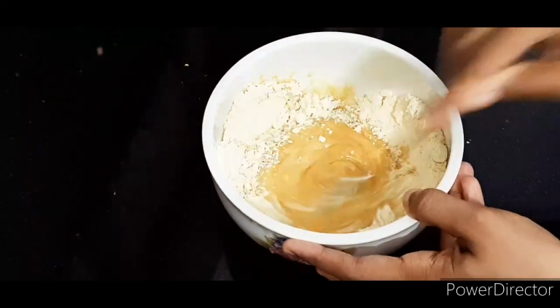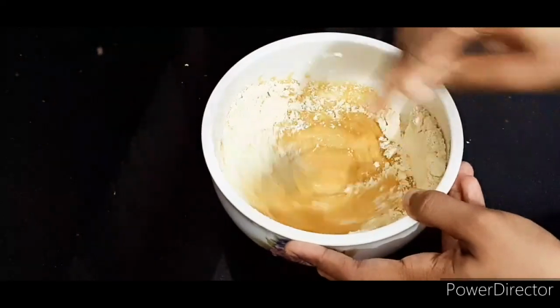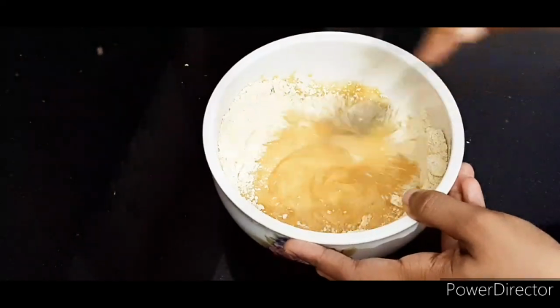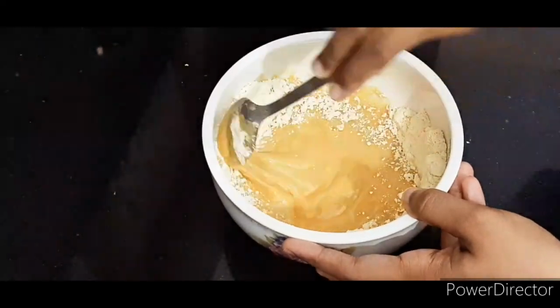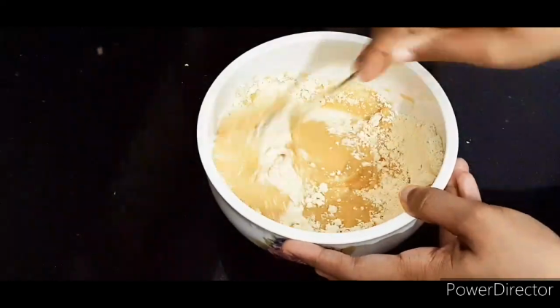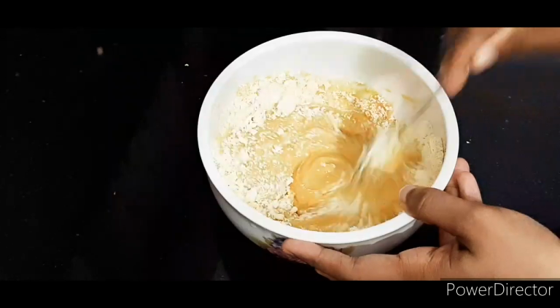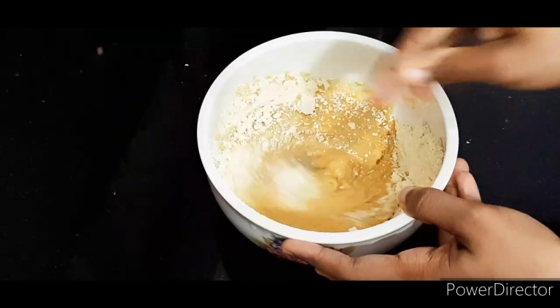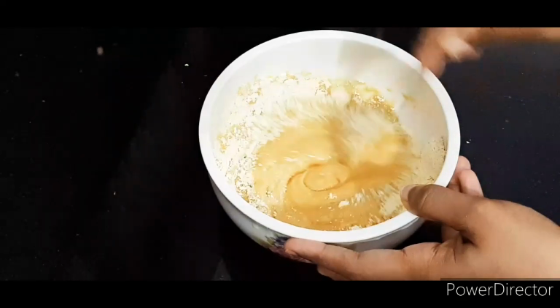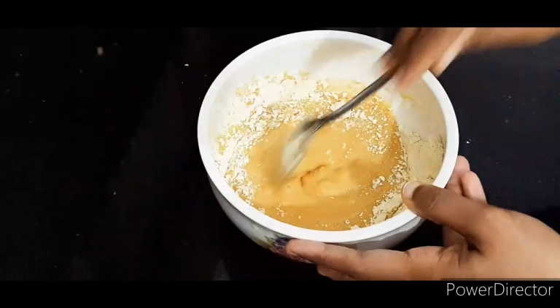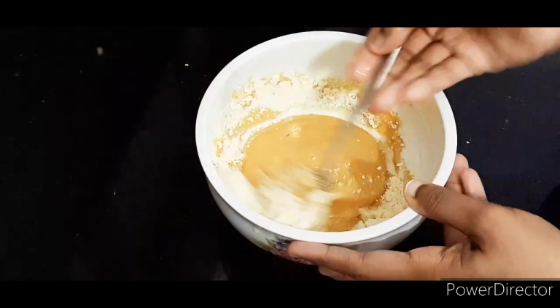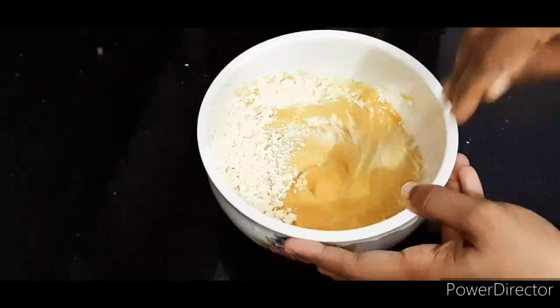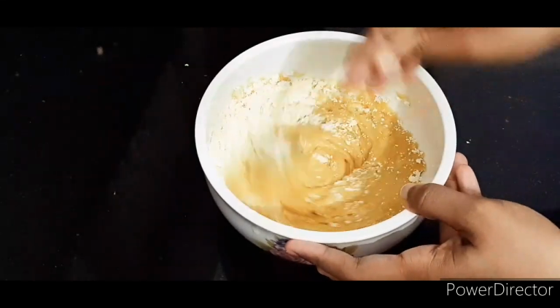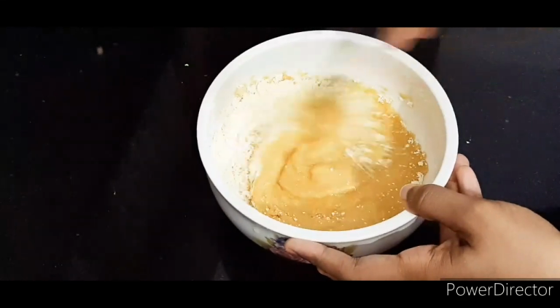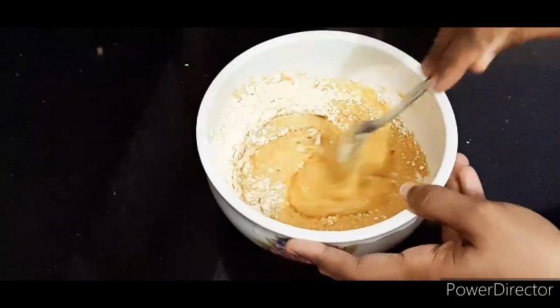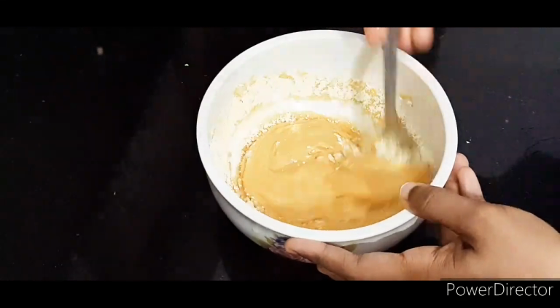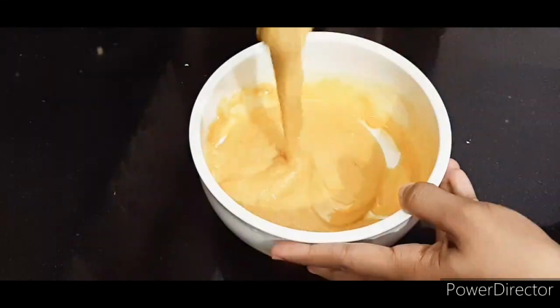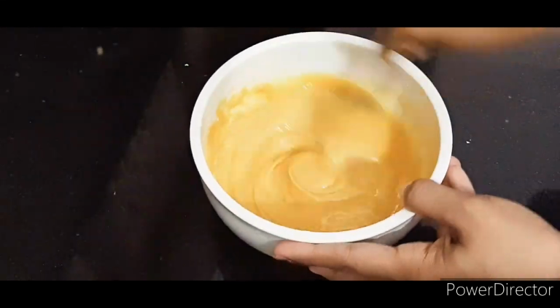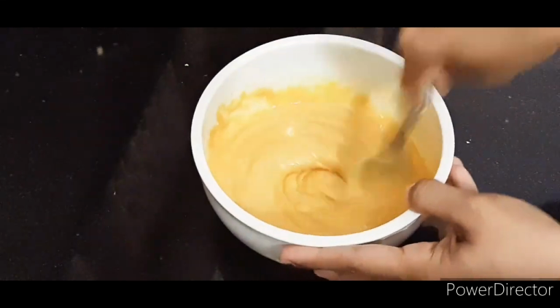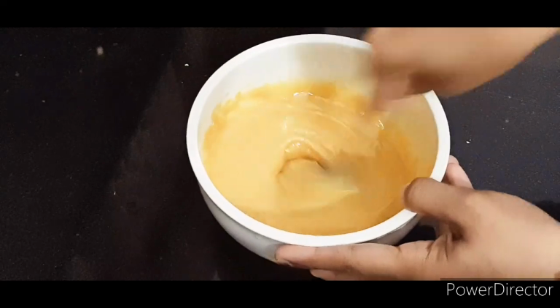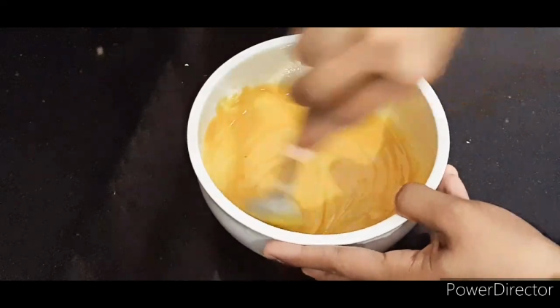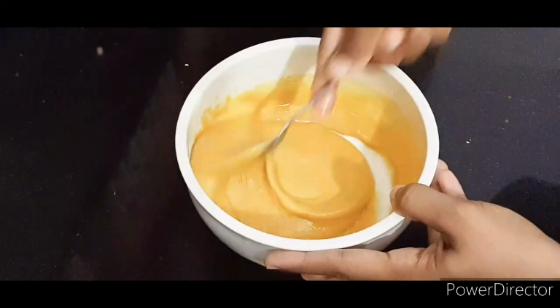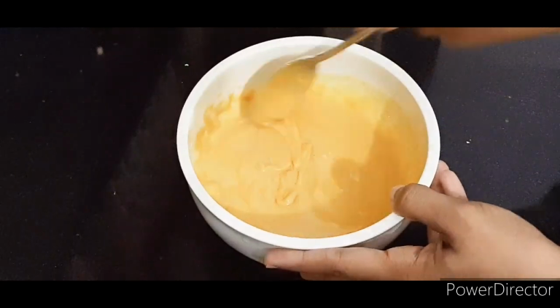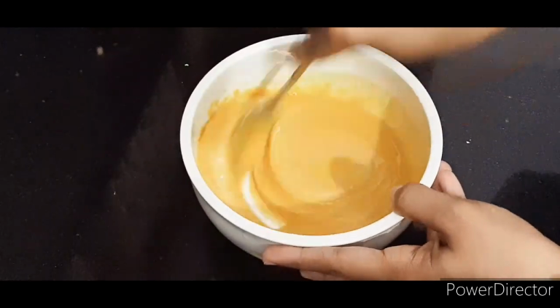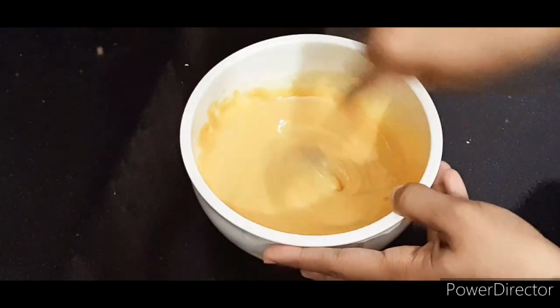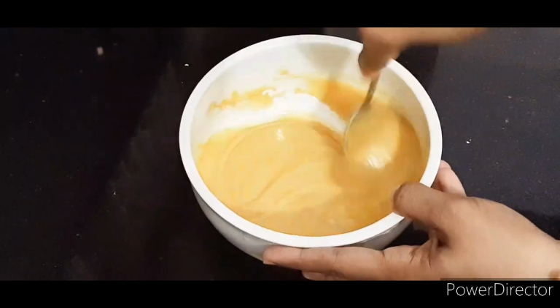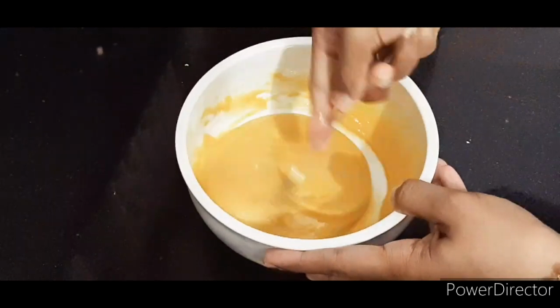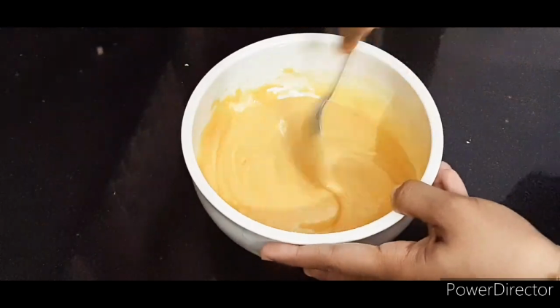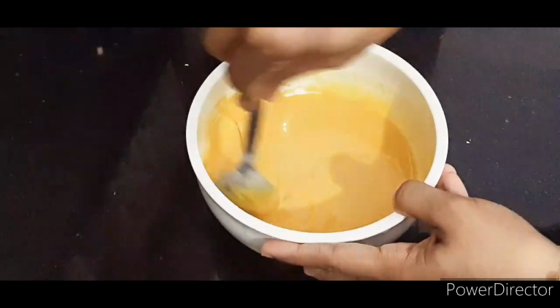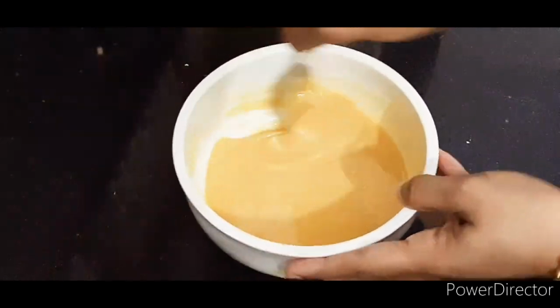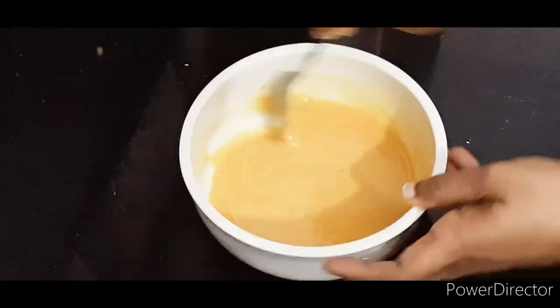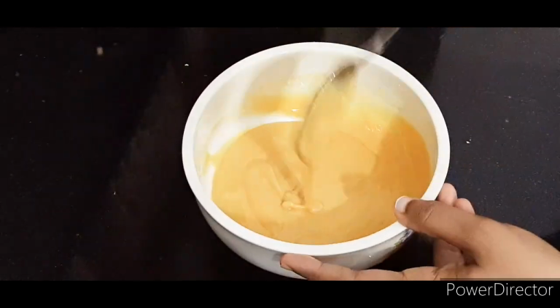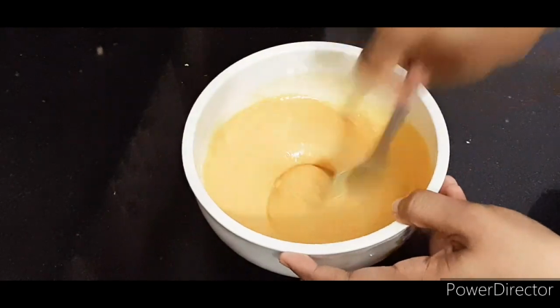We are going to mix a little bit, then let's mix it in. So mix it very well.